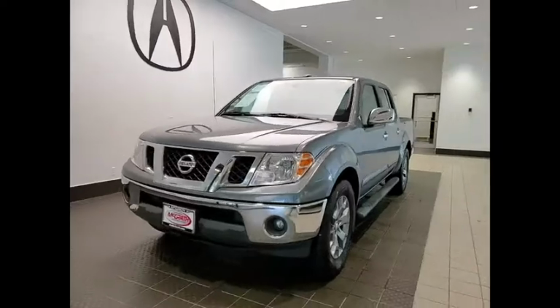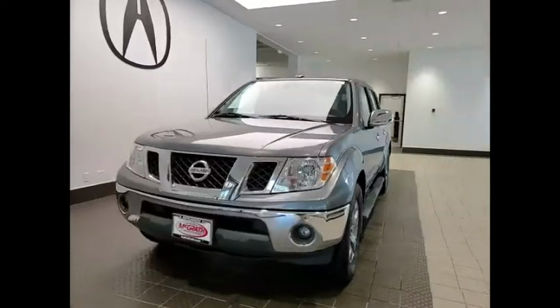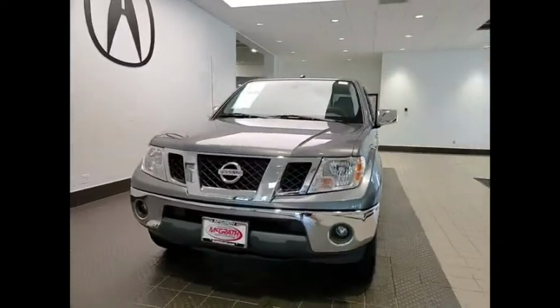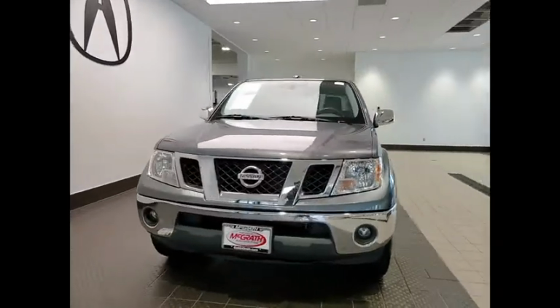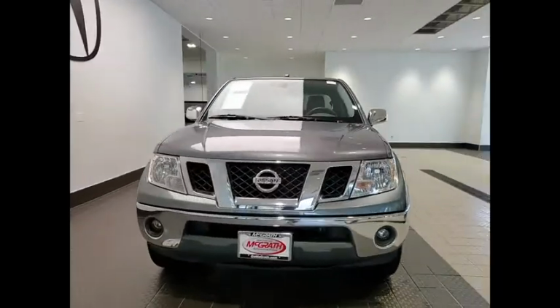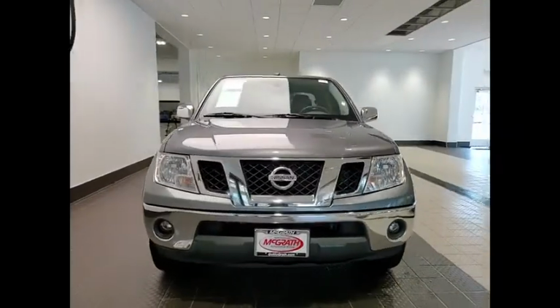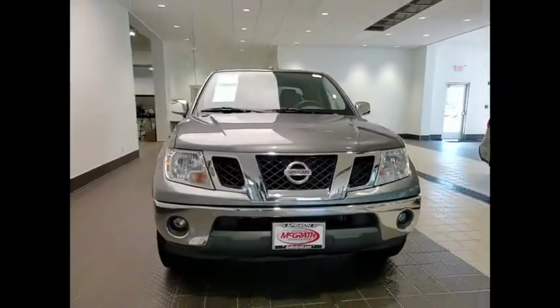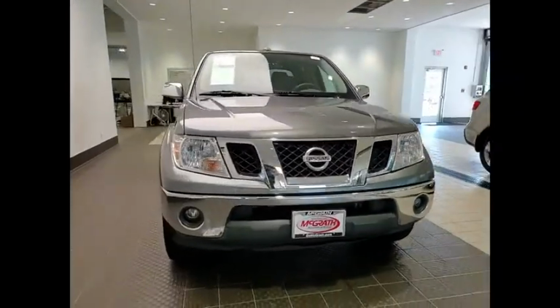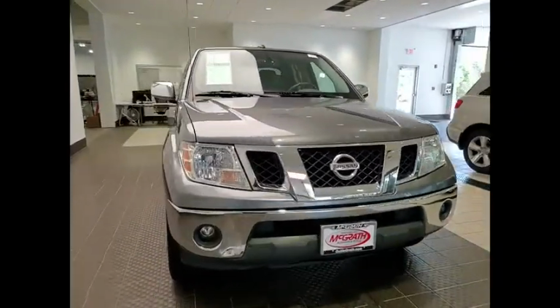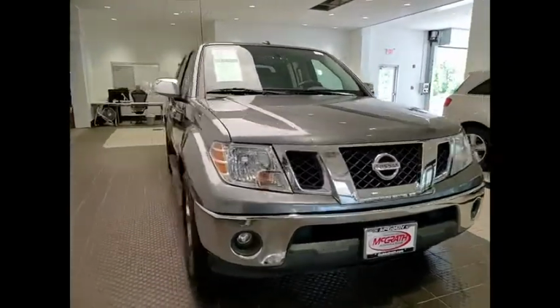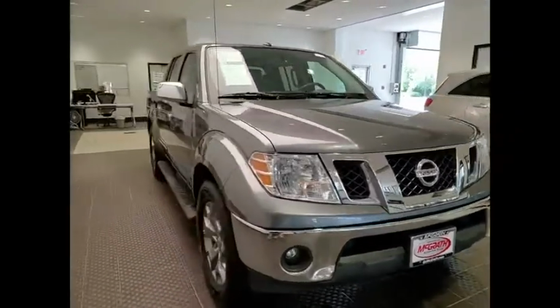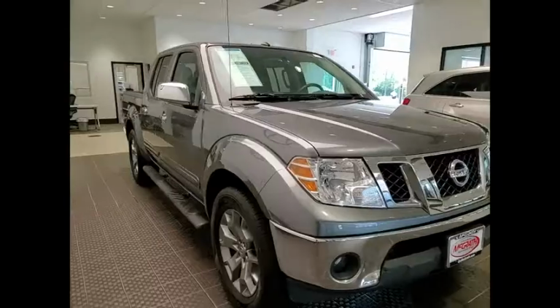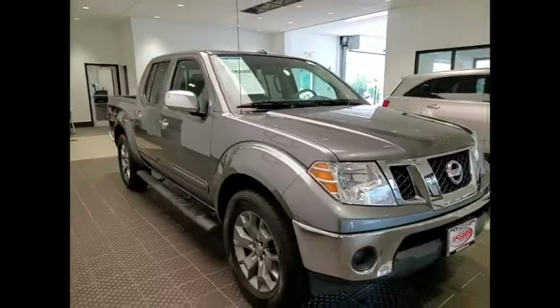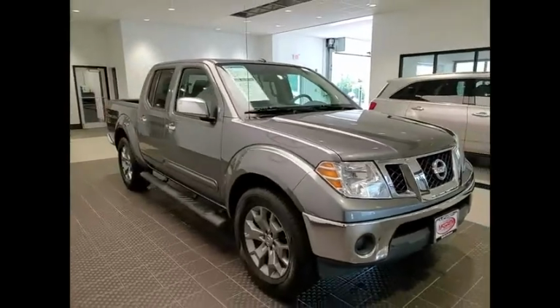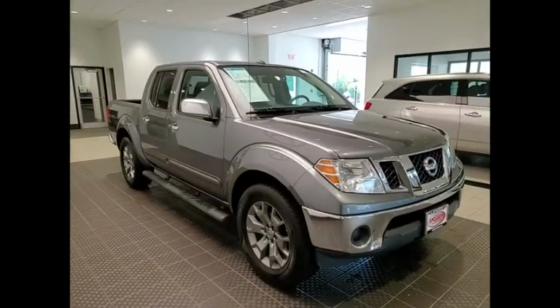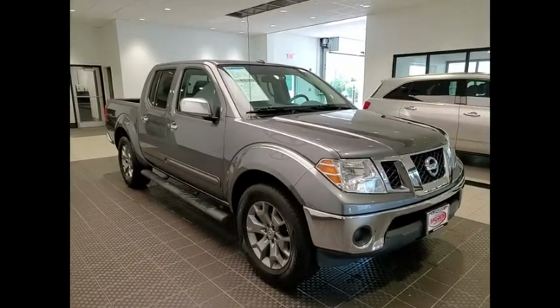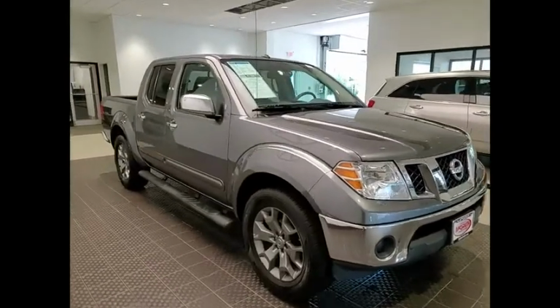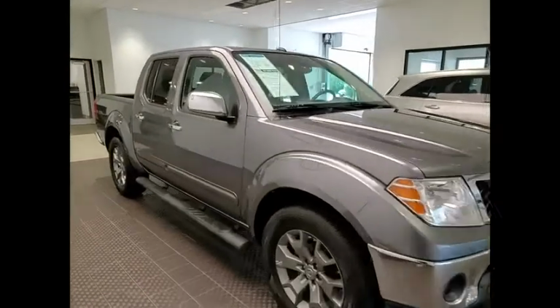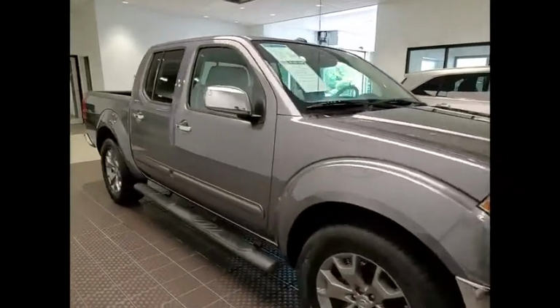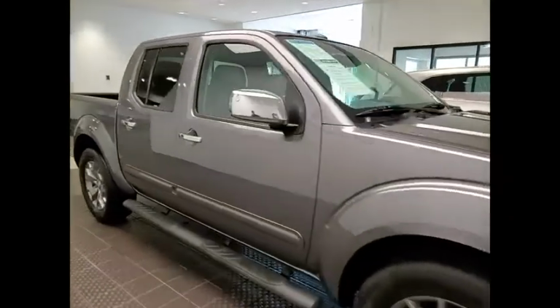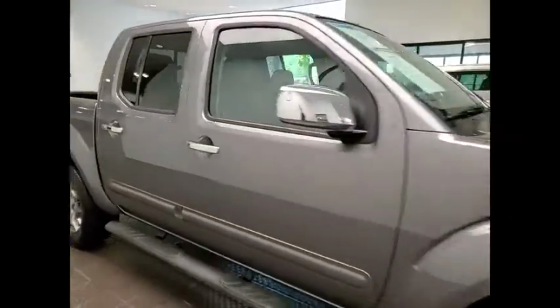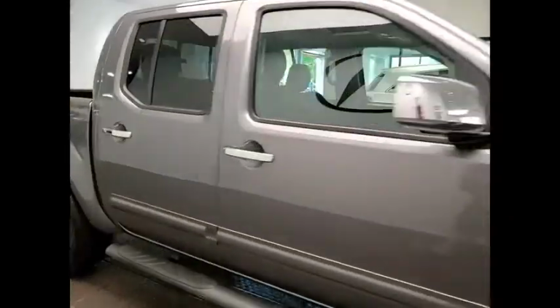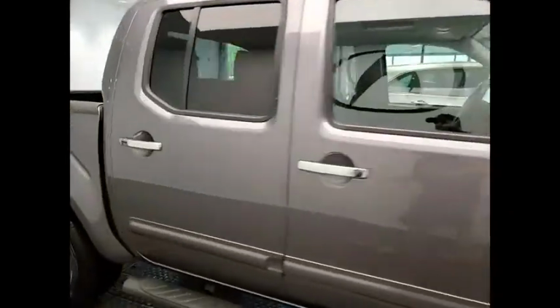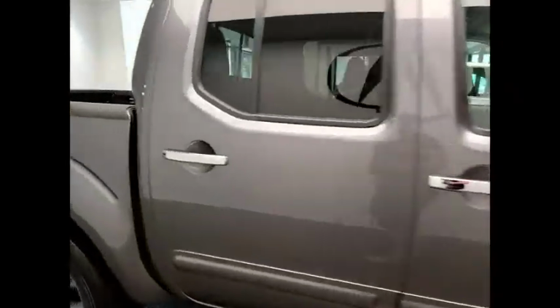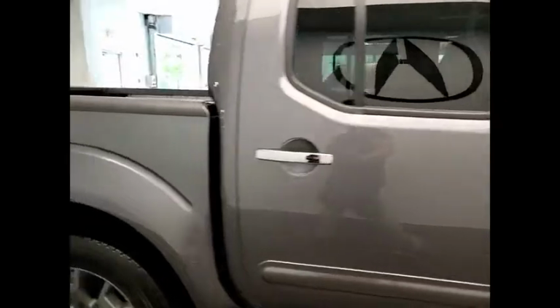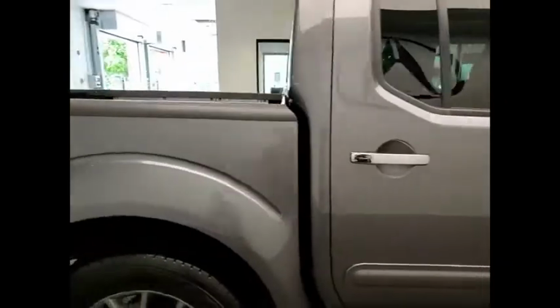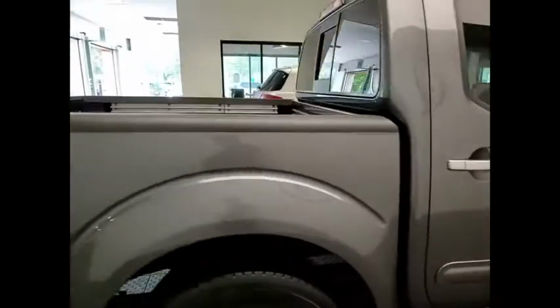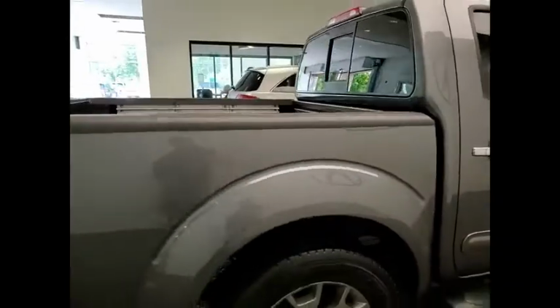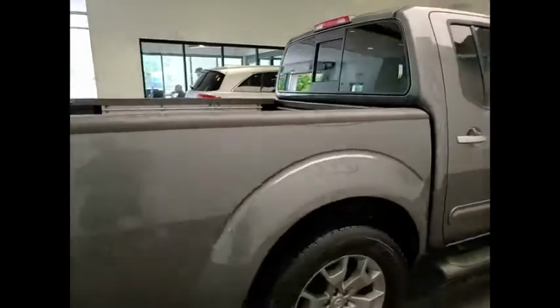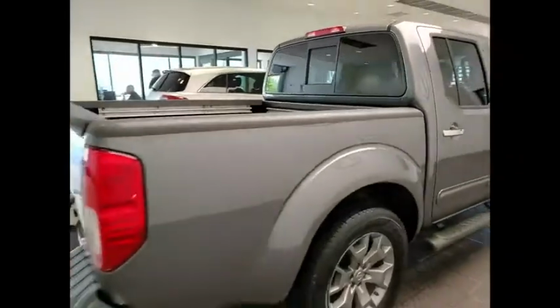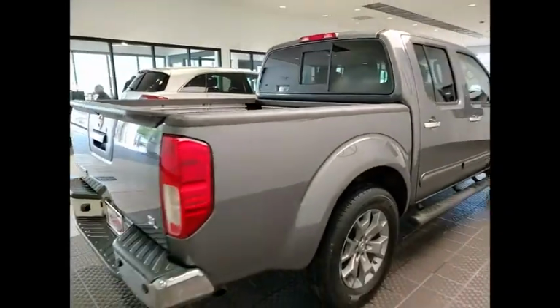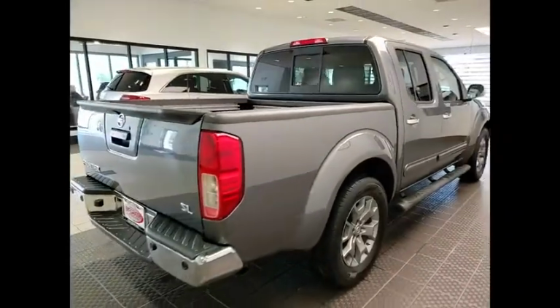Stop by and take a look at the 2019 Frontier. The Nissan Frontier offers a full-length, fully boxed frame for strength, serious off-road capabilities, and a 5-star rating for side impact crash safety.